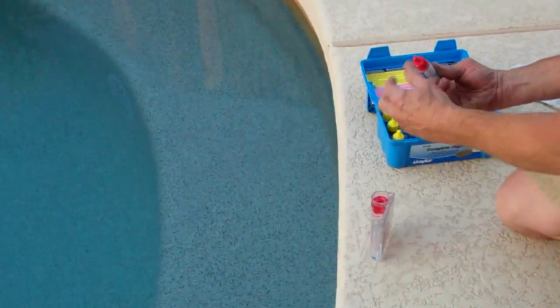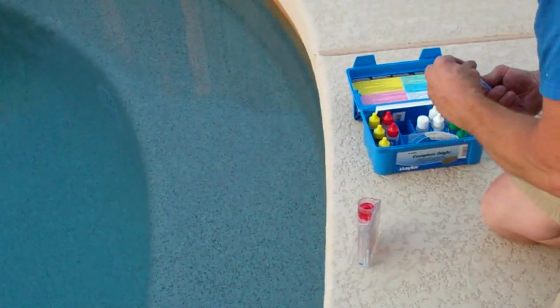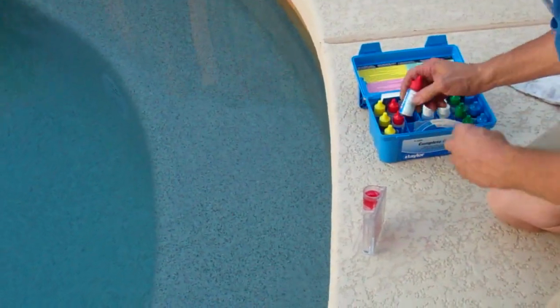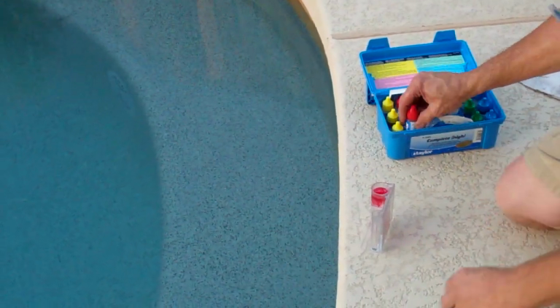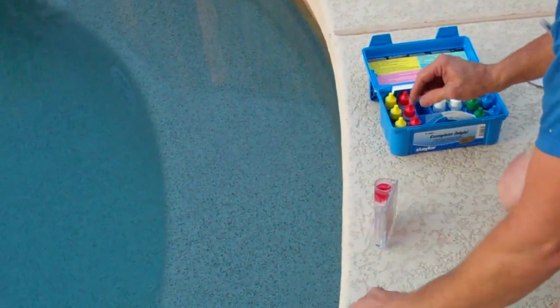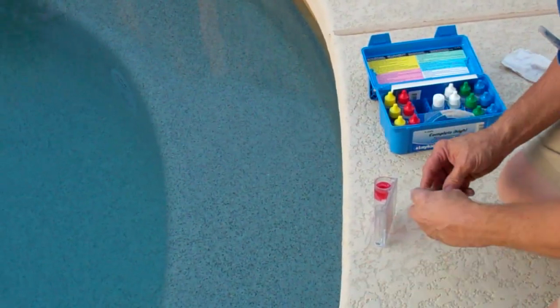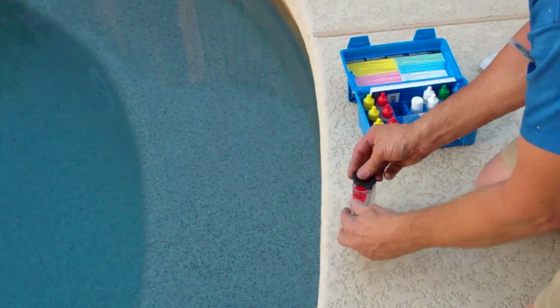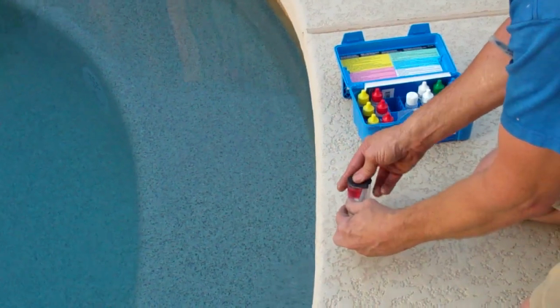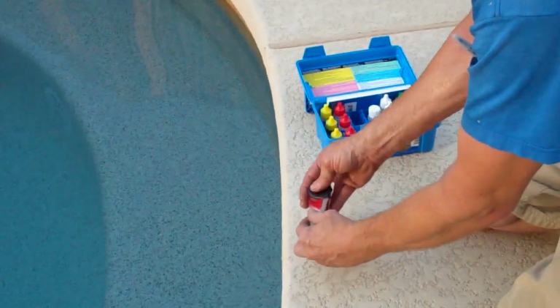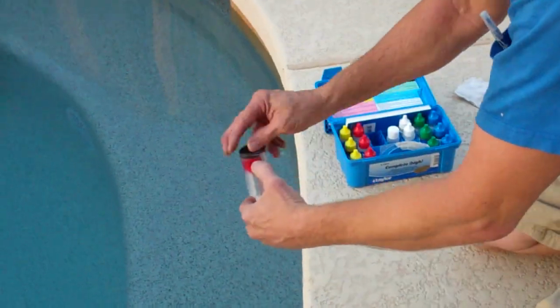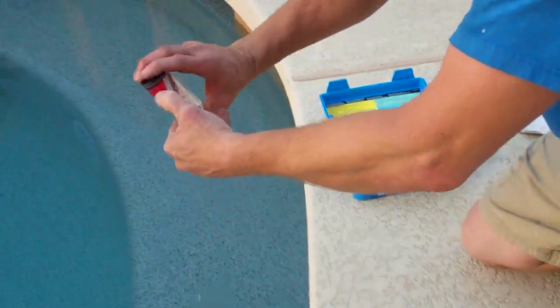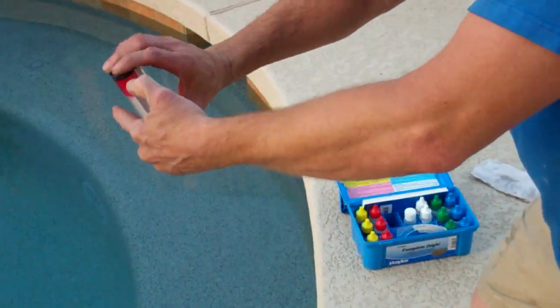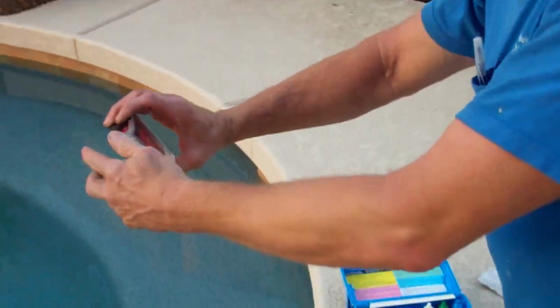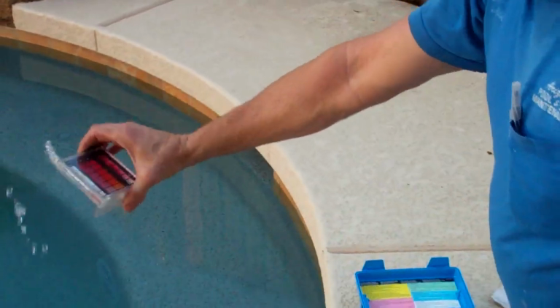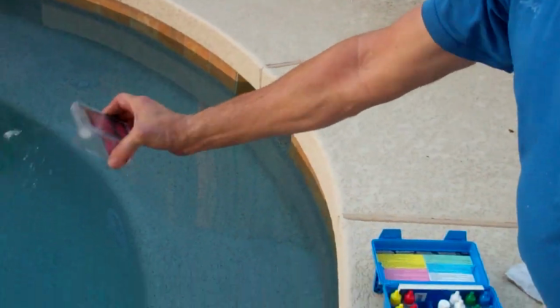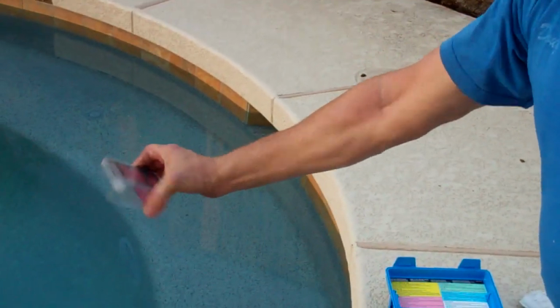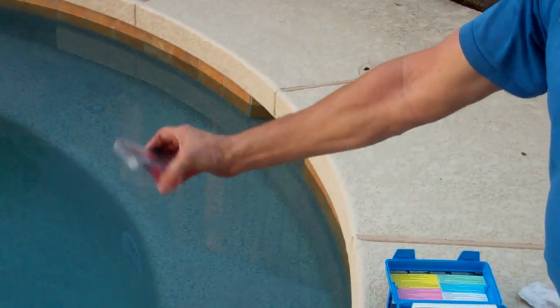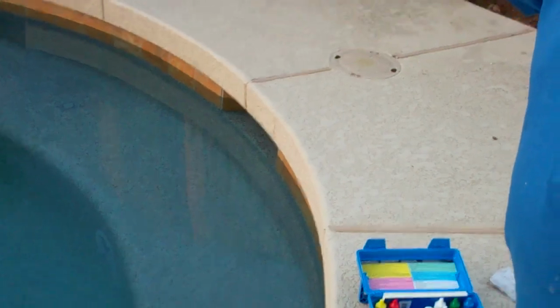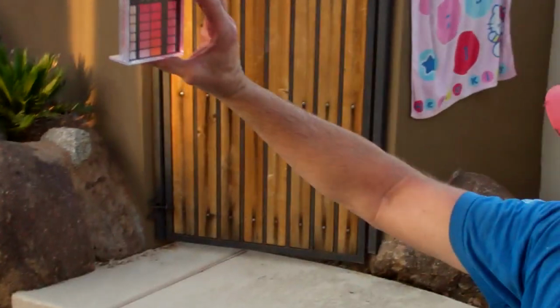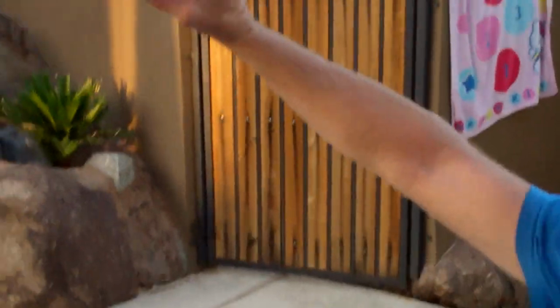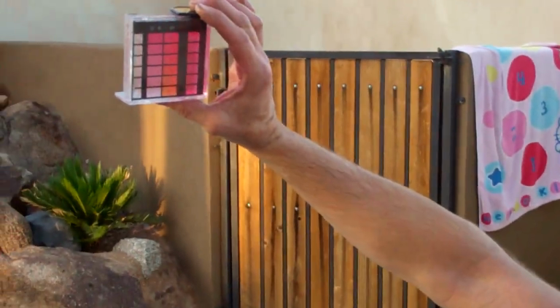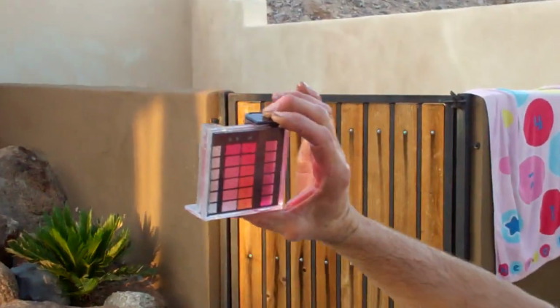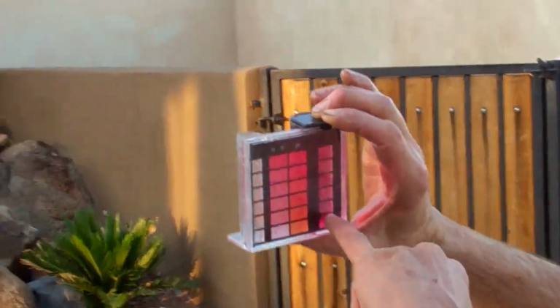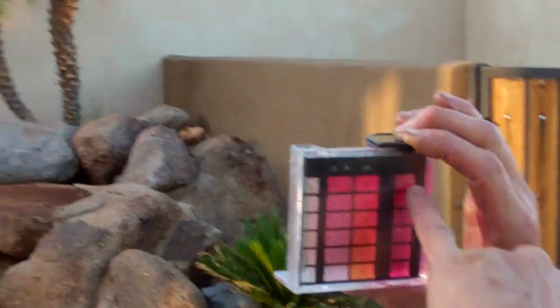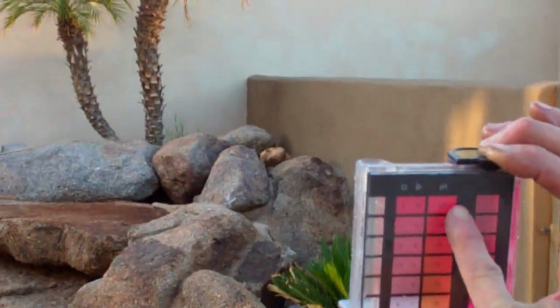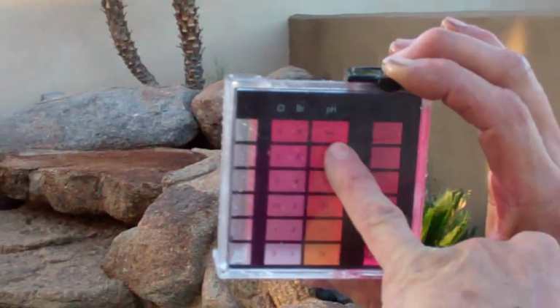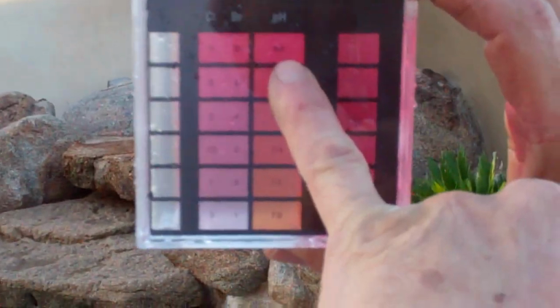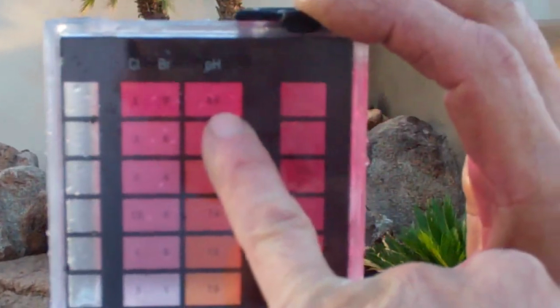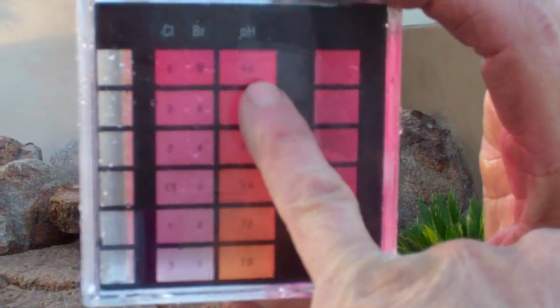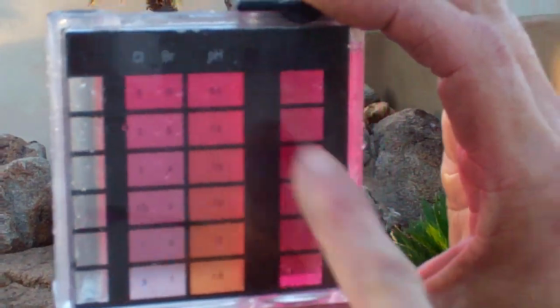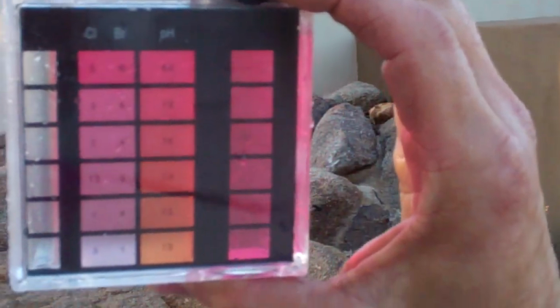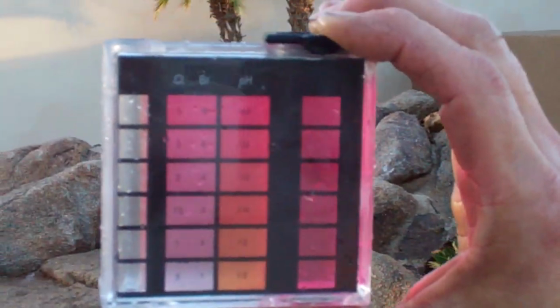And it tells me if I got some of my readings. Darker is bad in this case. Right. What do you got there? See, that color right there is very strong purple. It's an 8.0 plus.